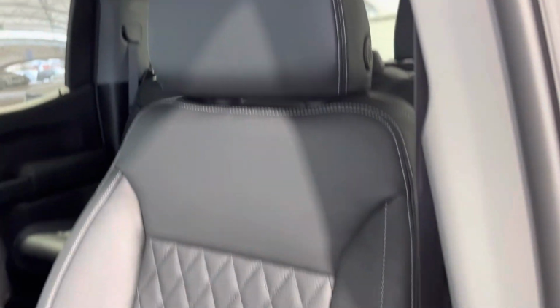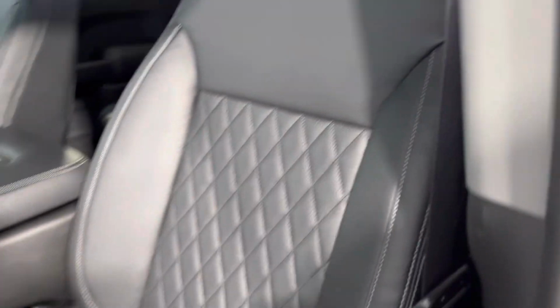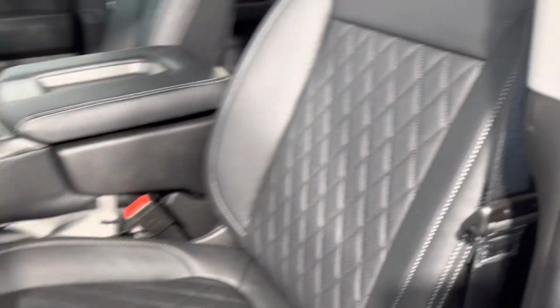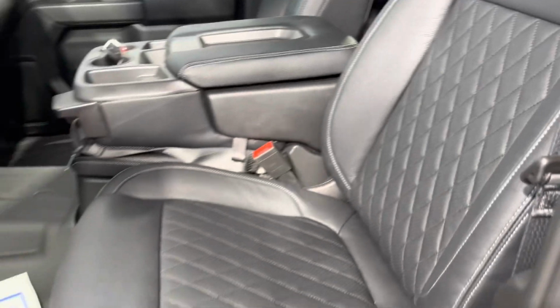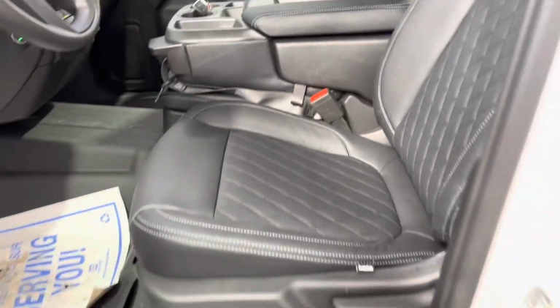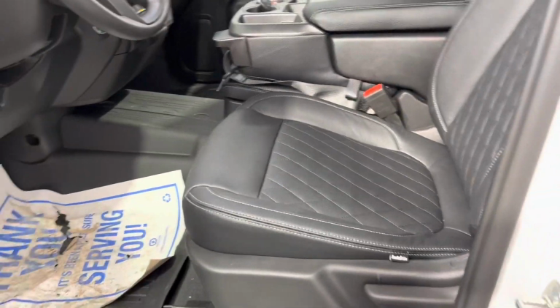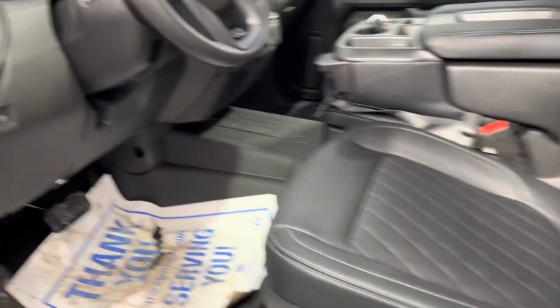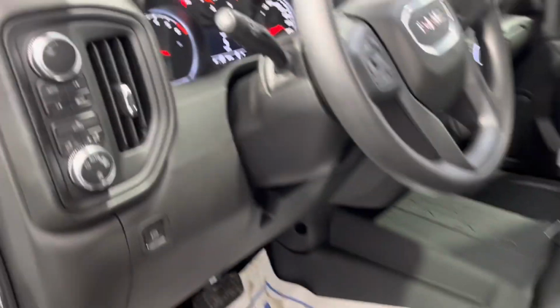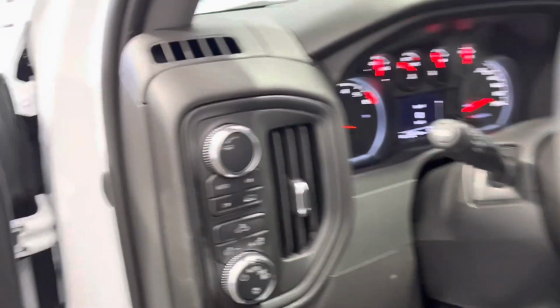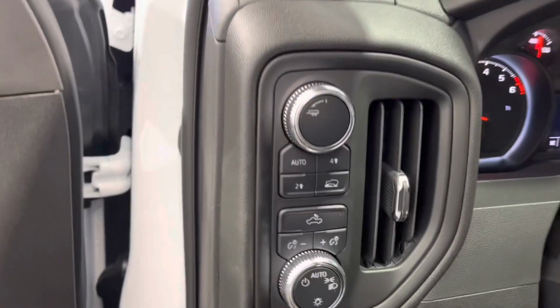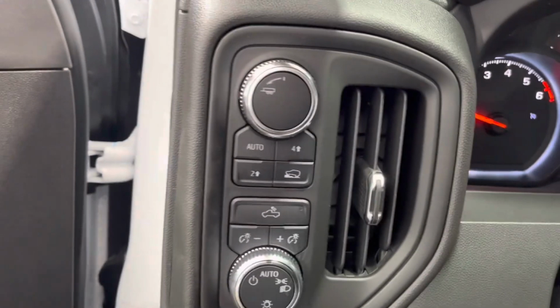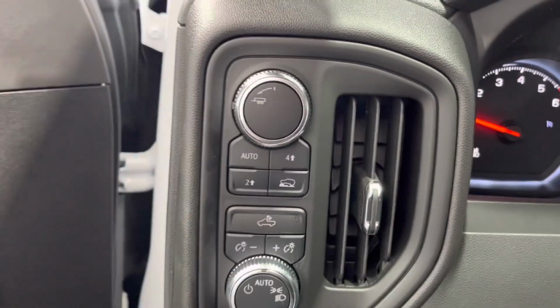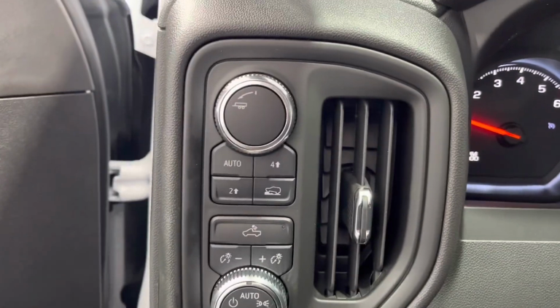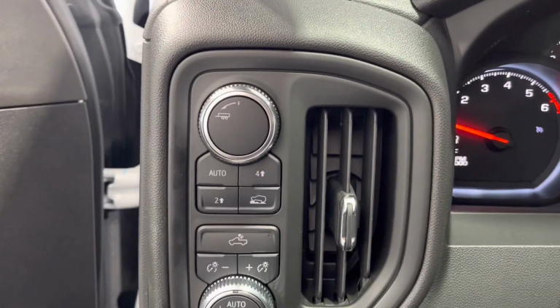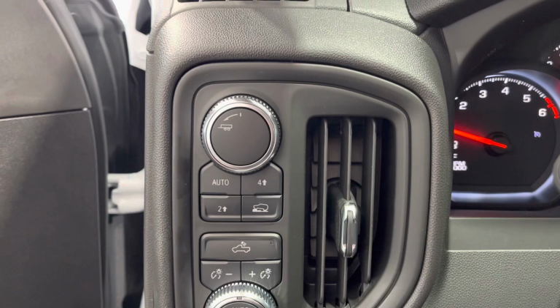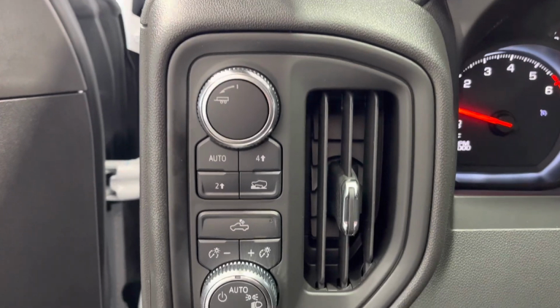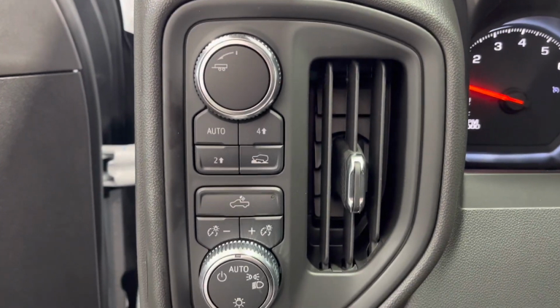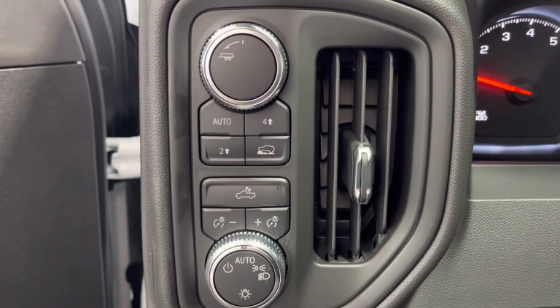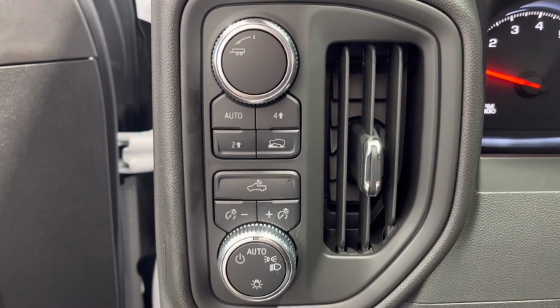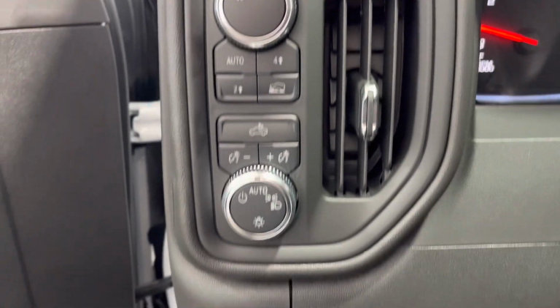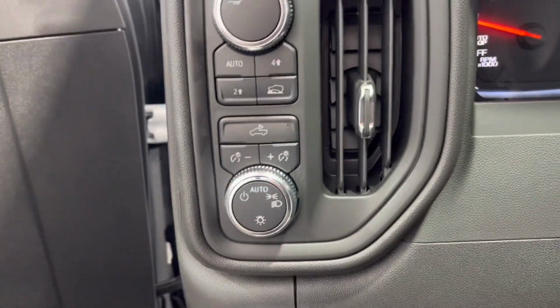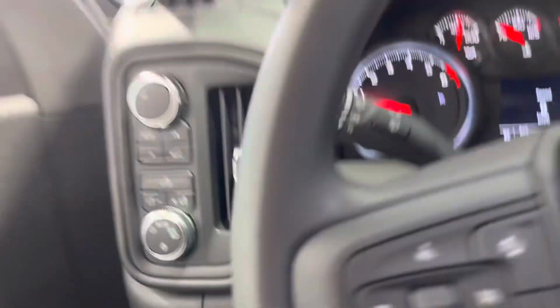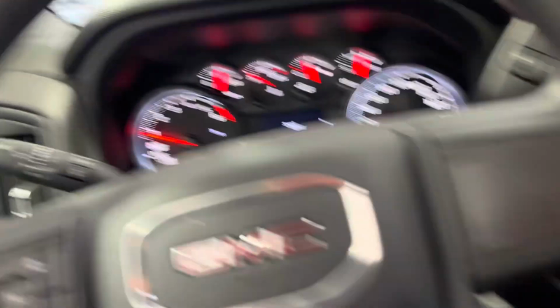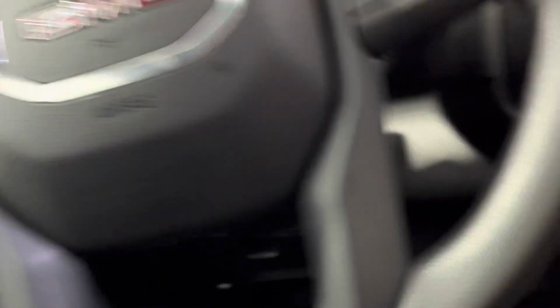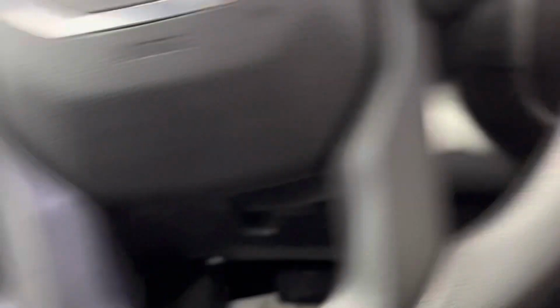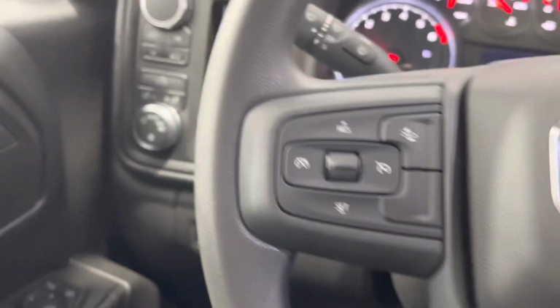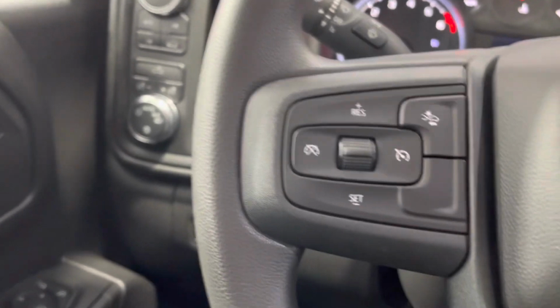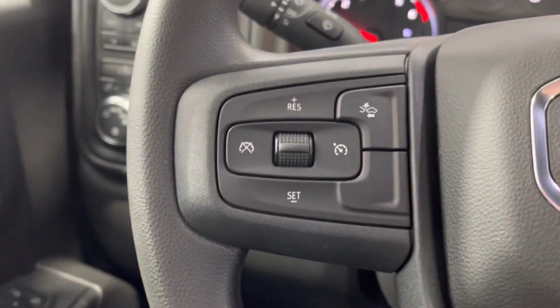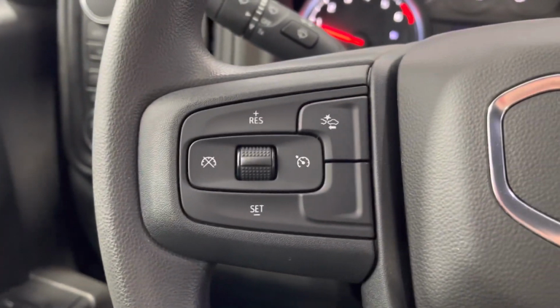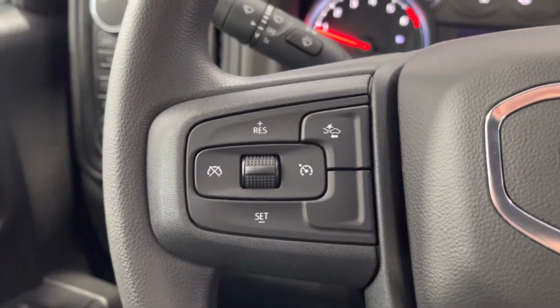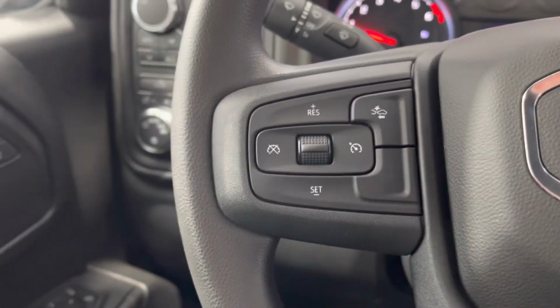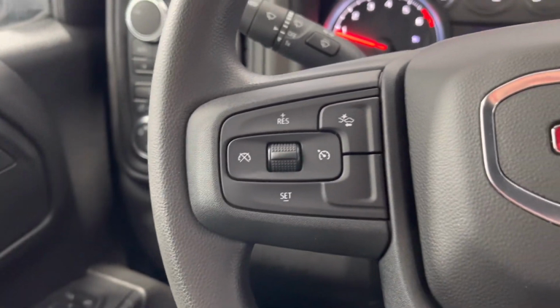Leather two-way manual adjustable seats. On the left side of the dash you can see our tow haul mode switch, four-wheel drive controls, and lighting controls. On the left side of the steering wheel we have cruise controls and forward collision.